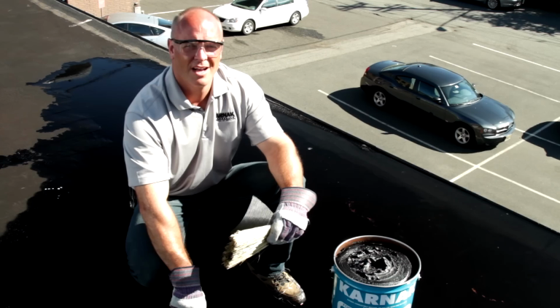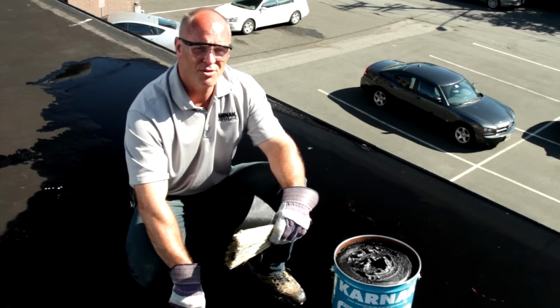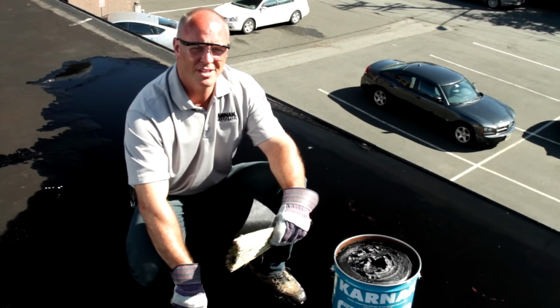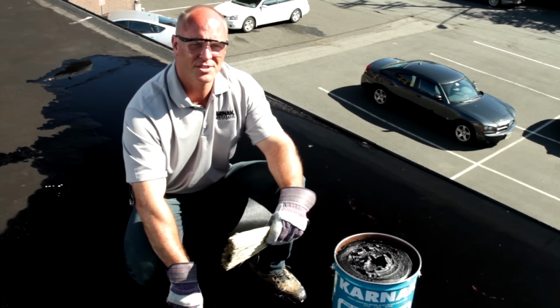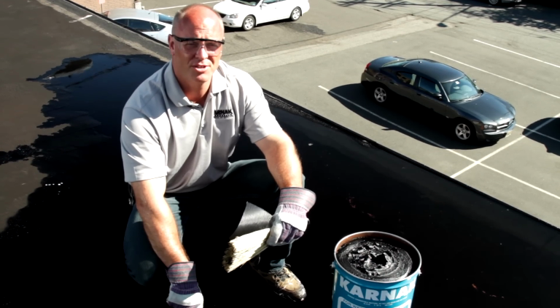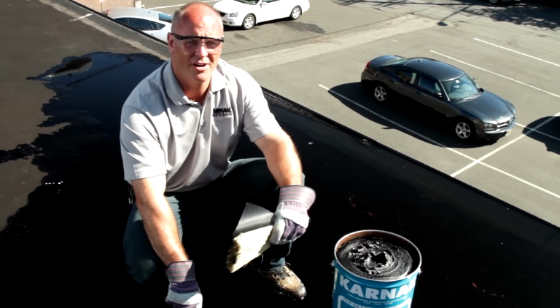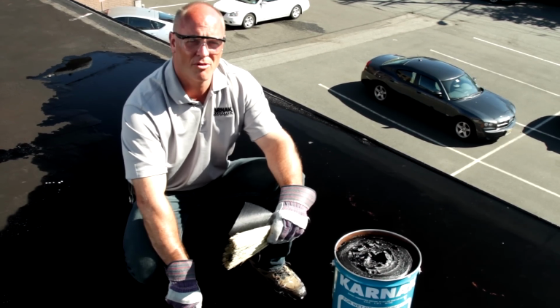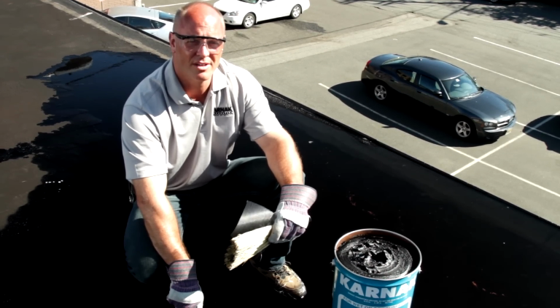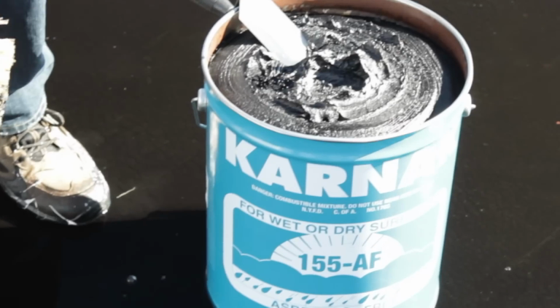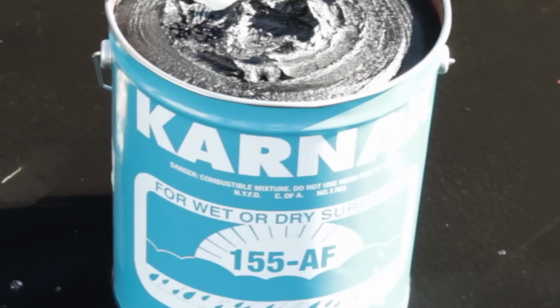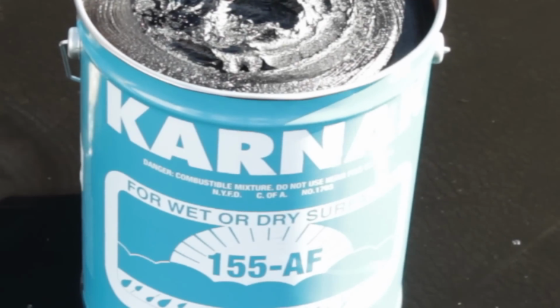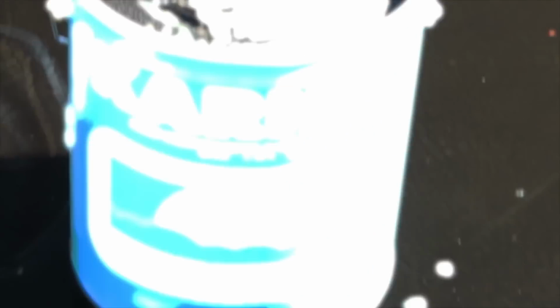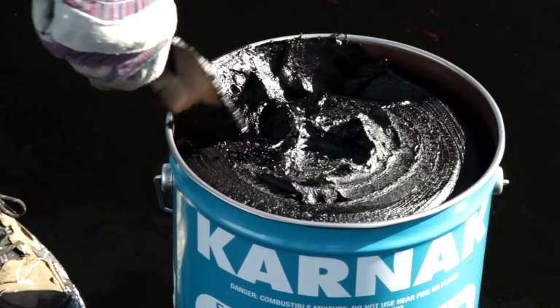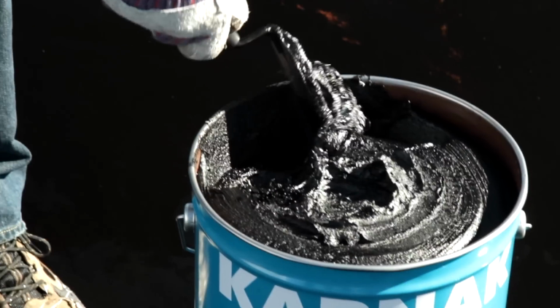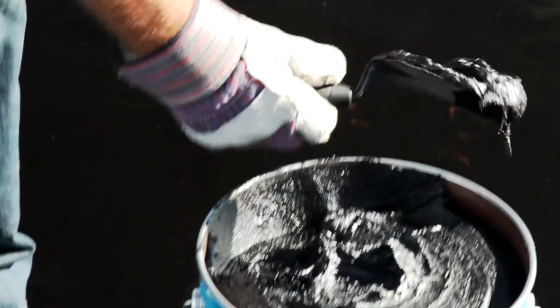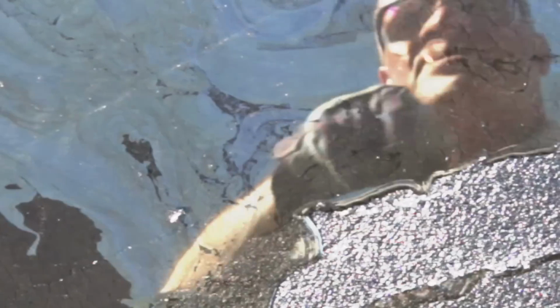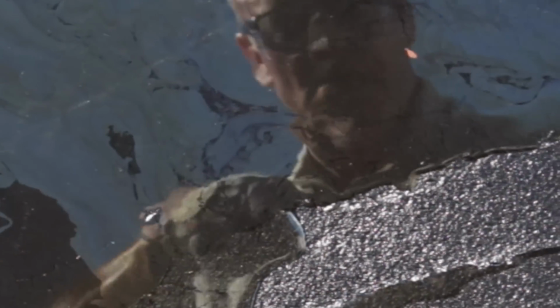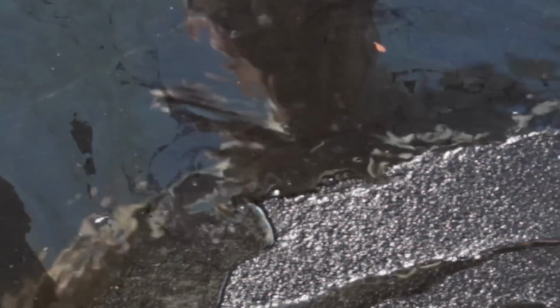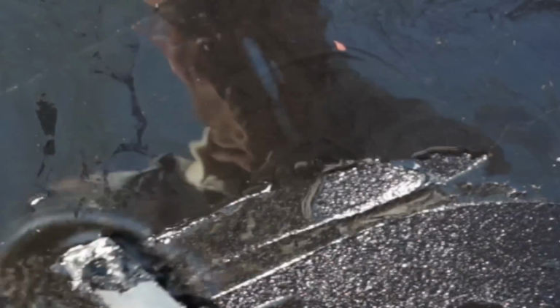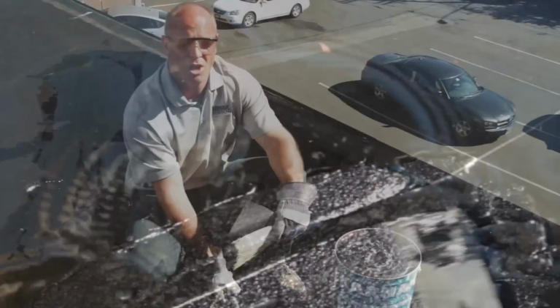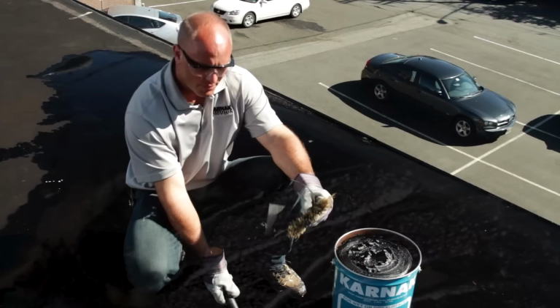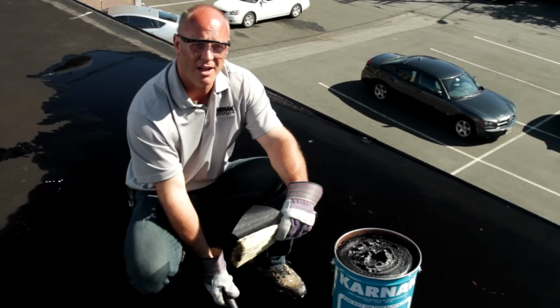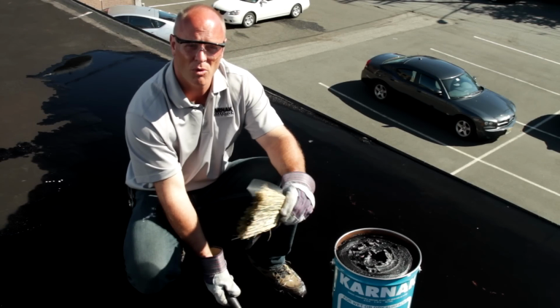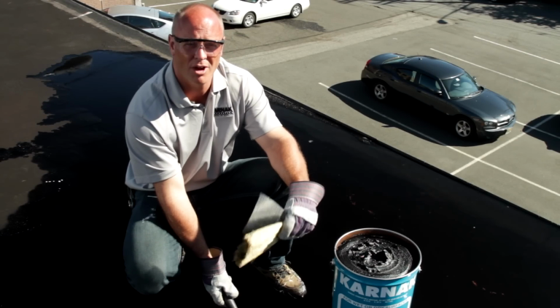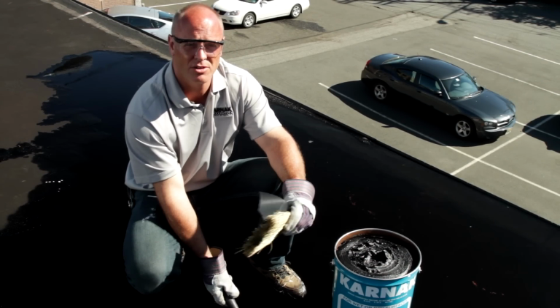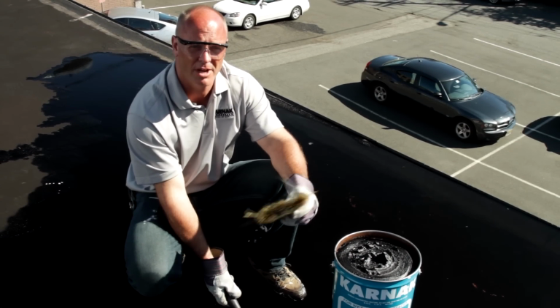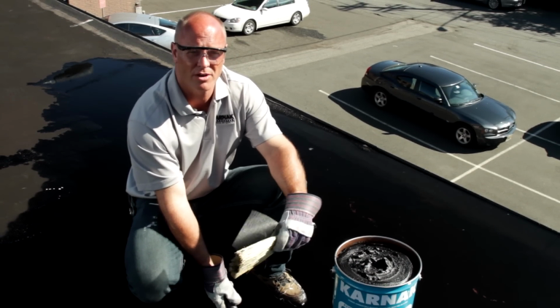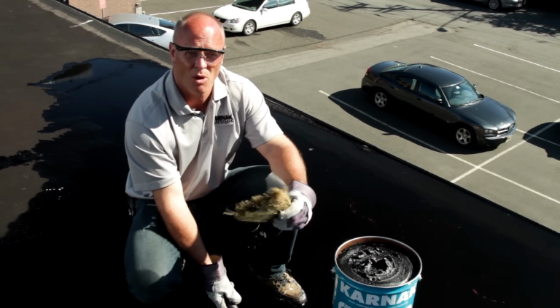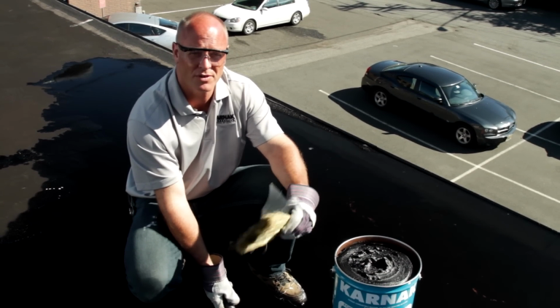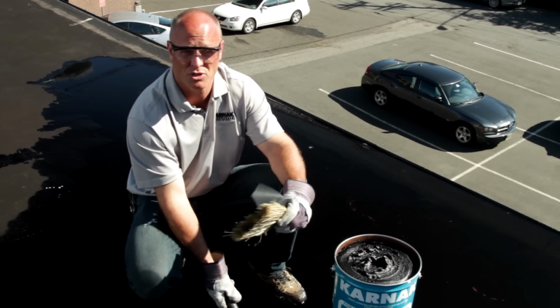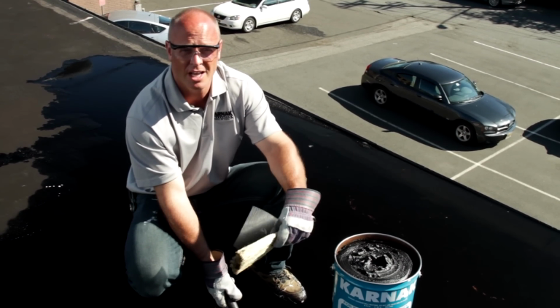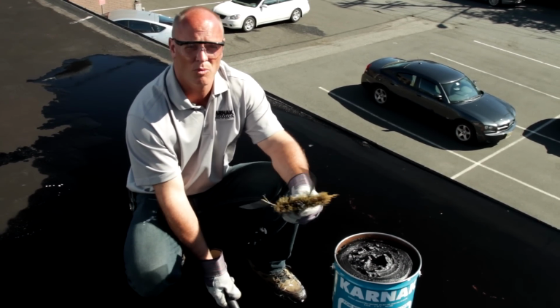Hi, I'm Chris Hudig, the Technical Sales Manager for the Carnac Corporation. I'm here today to show you how to make a roof repair underwater using Carnac 155 AF Amphibicoat. 155 is a wonderful product to use to make repairs on wet surfaces when it's raining and underwater.